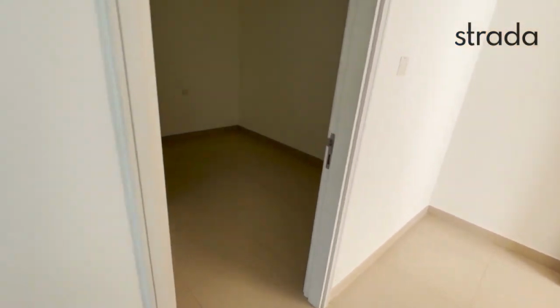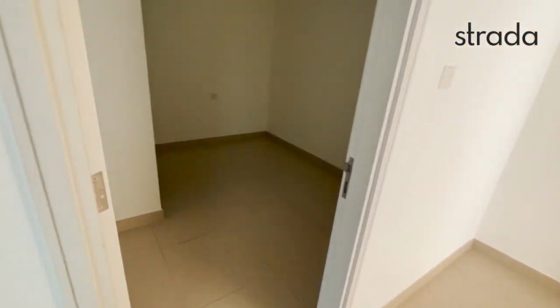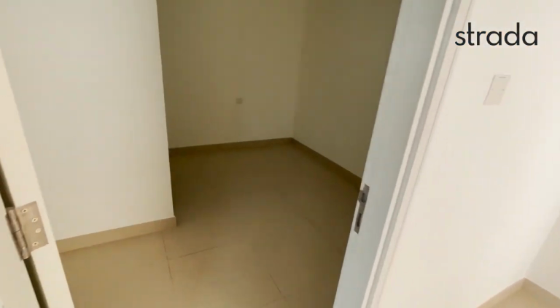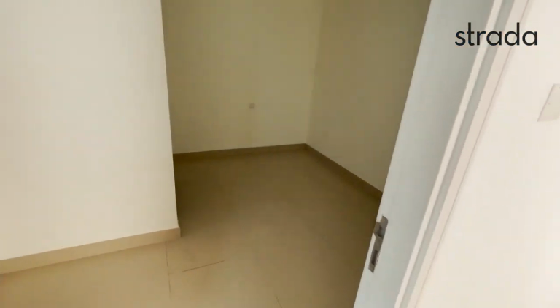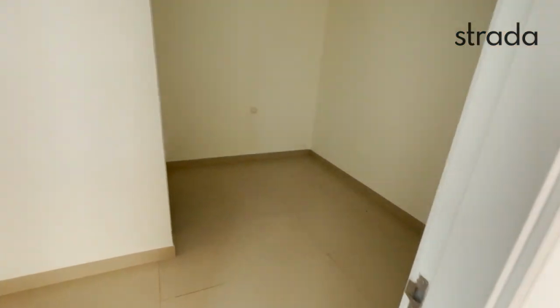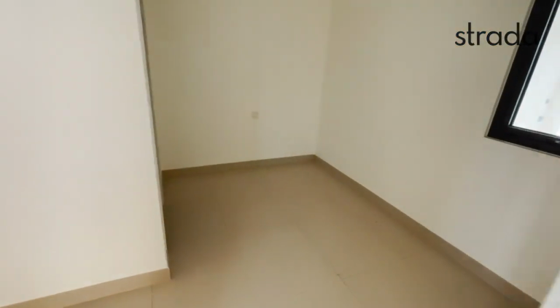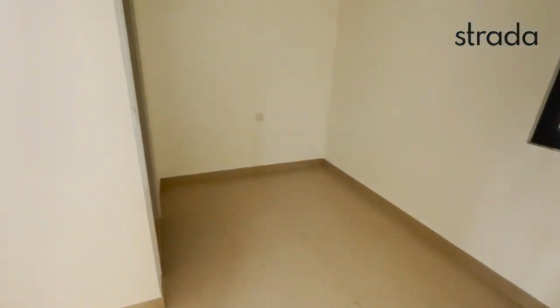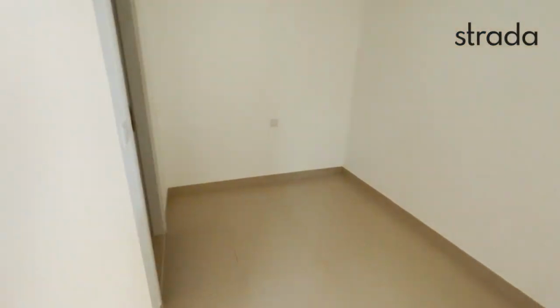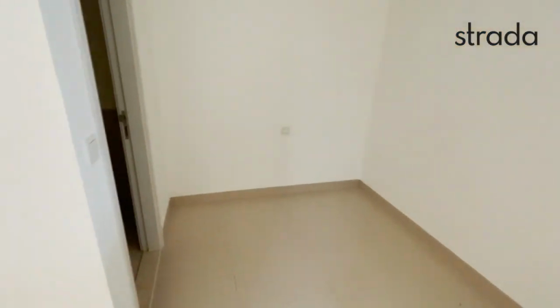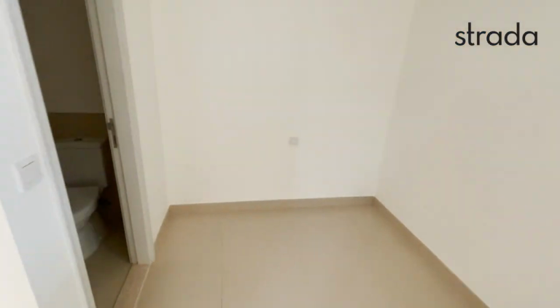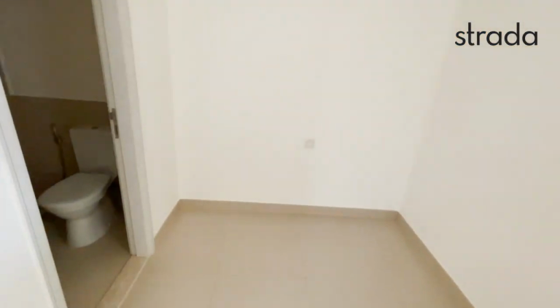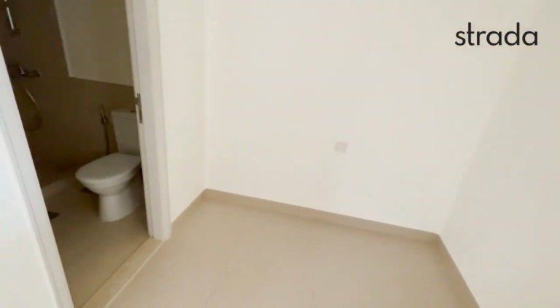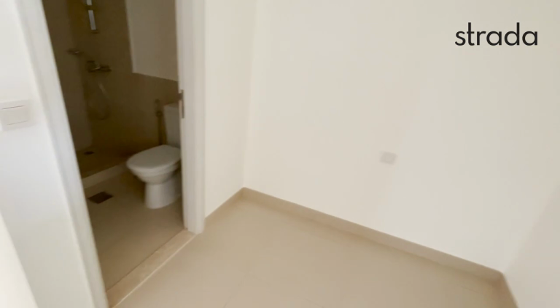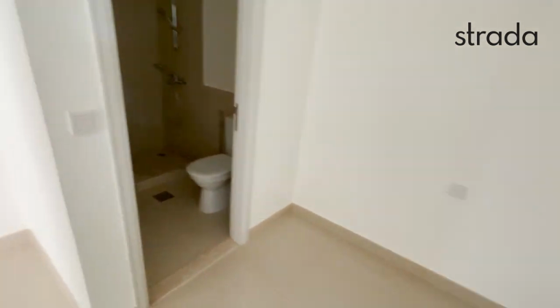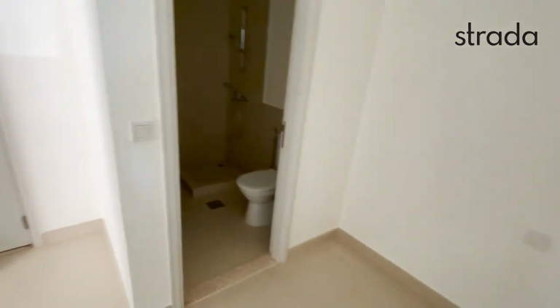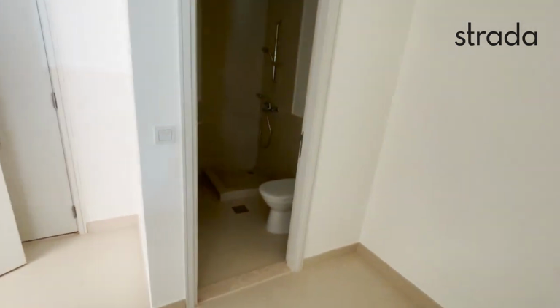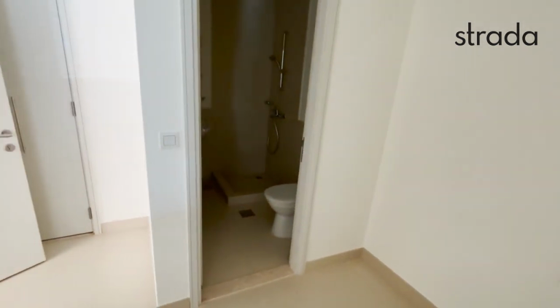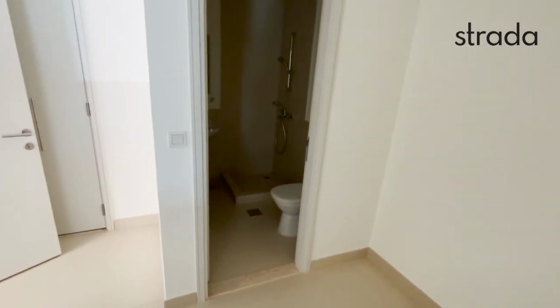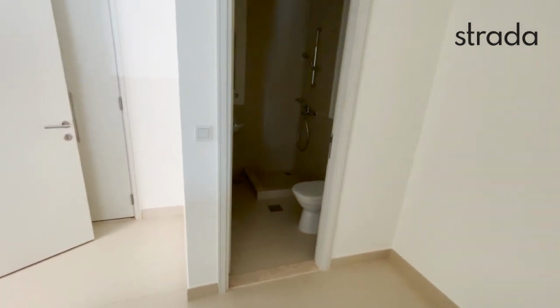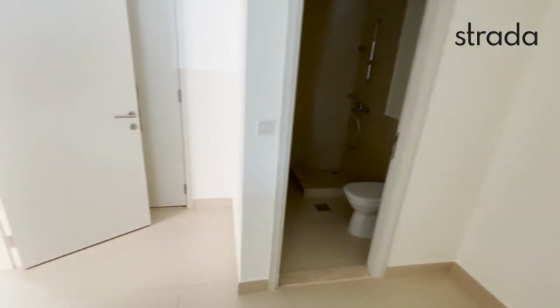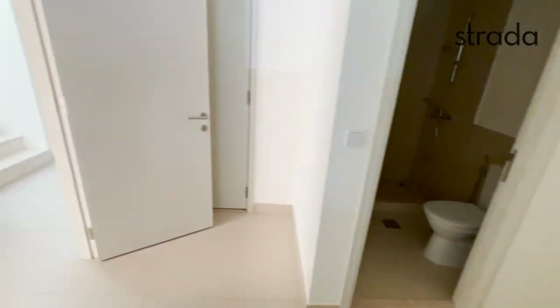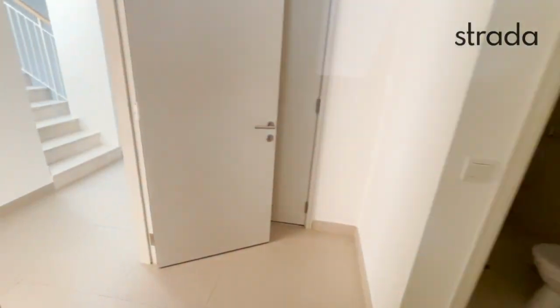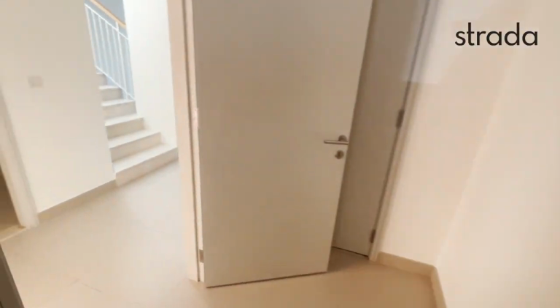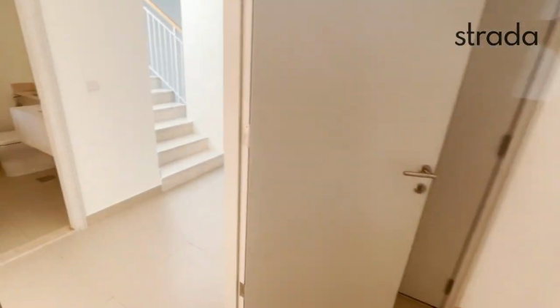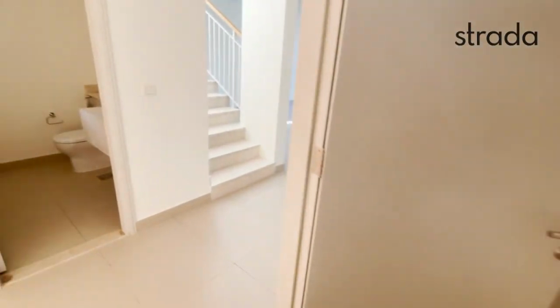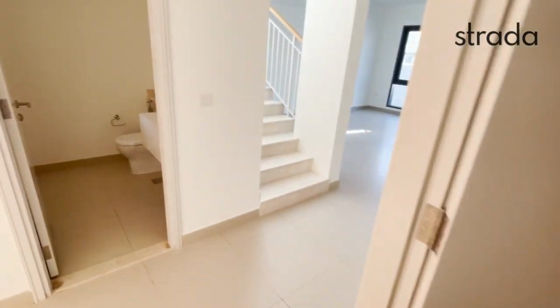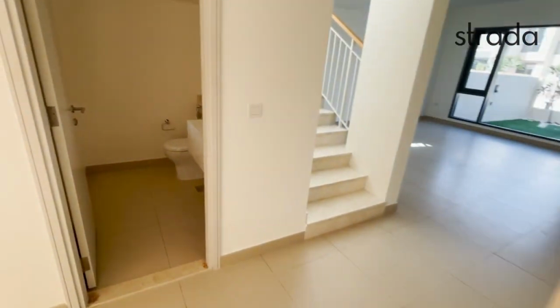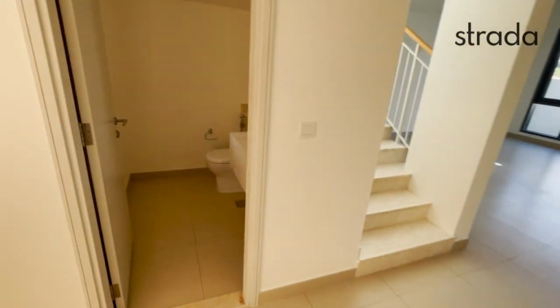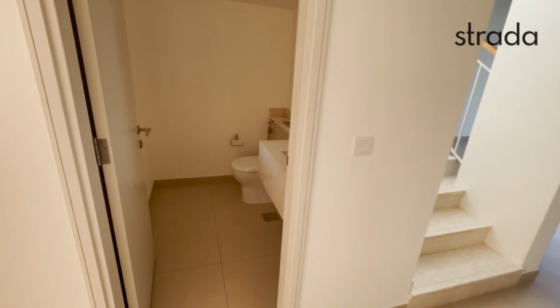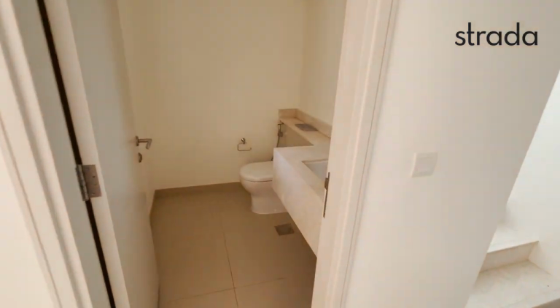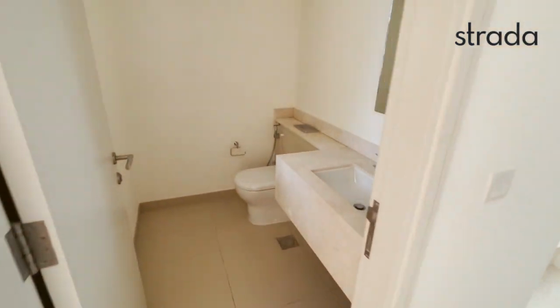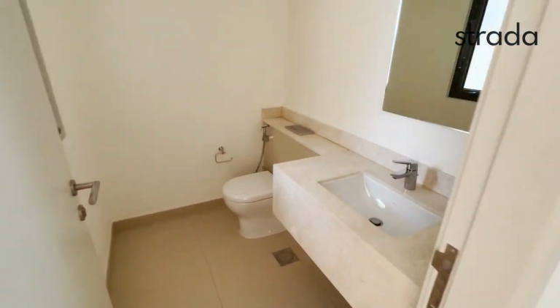There is a downstairs maid's room with an ensuite bathroom, and a guest powder room.